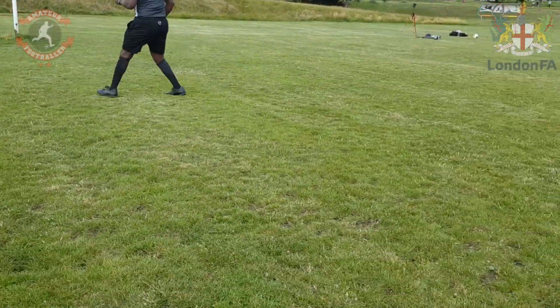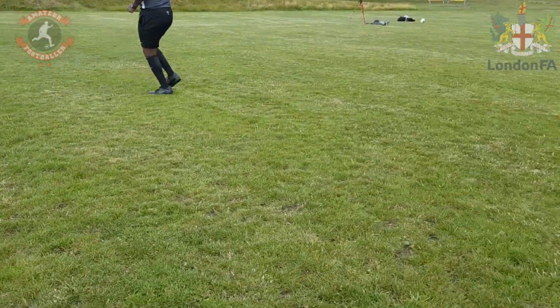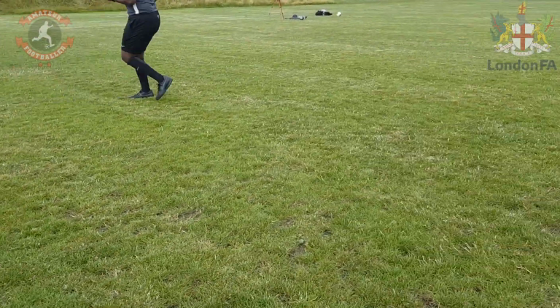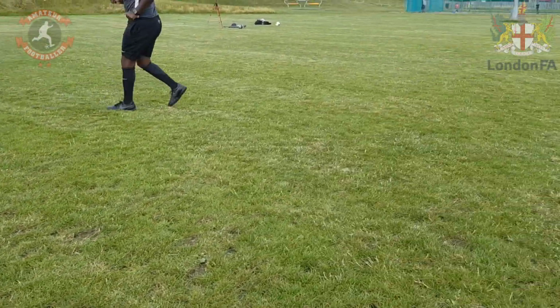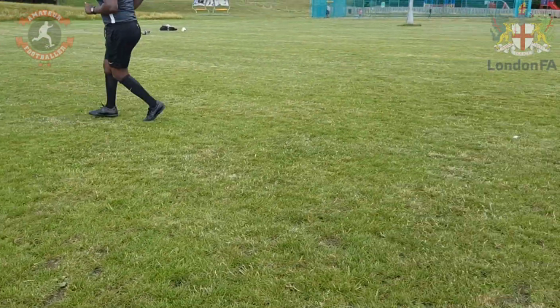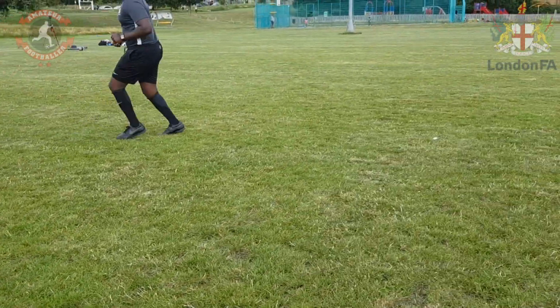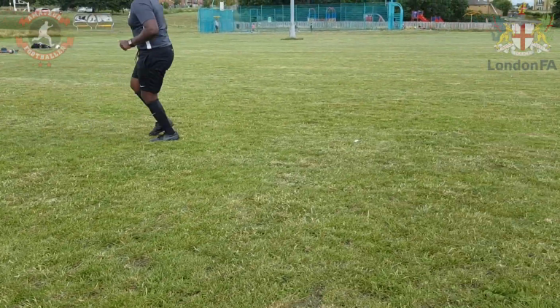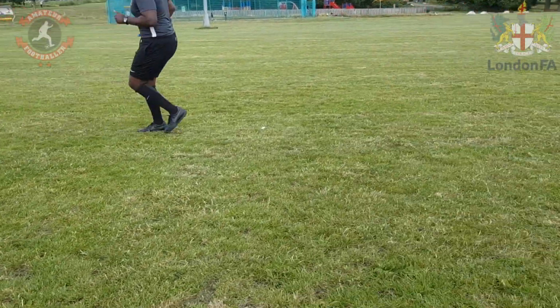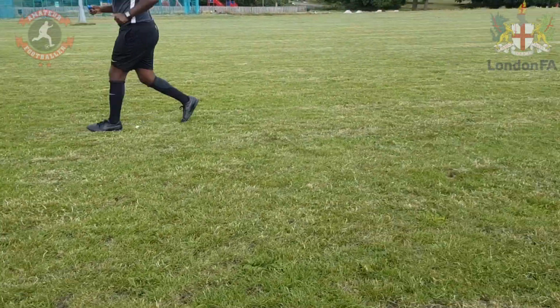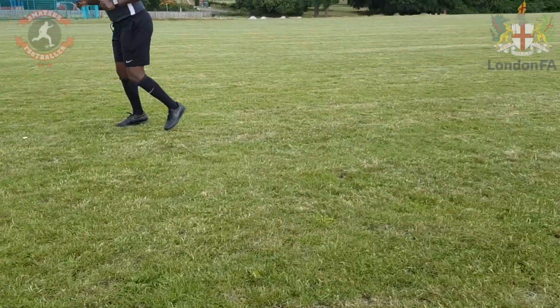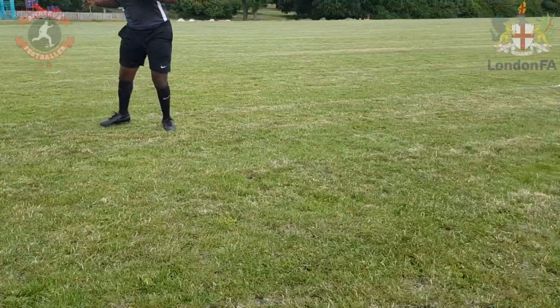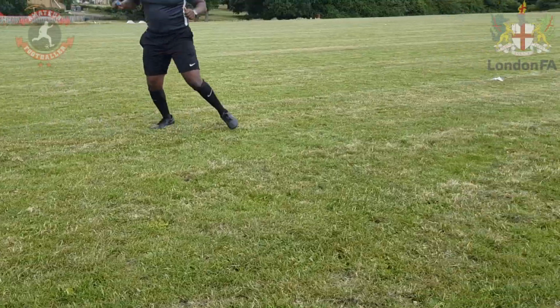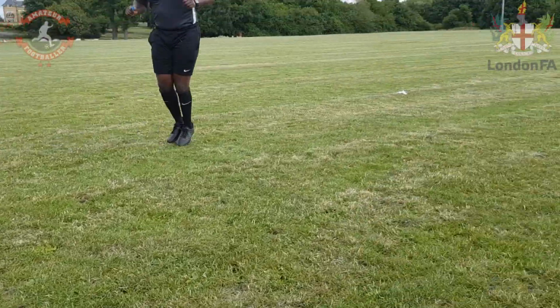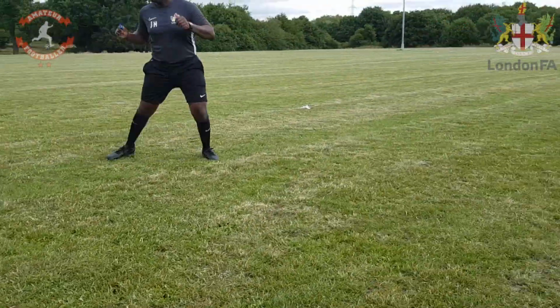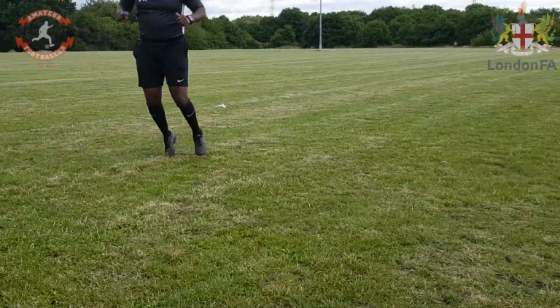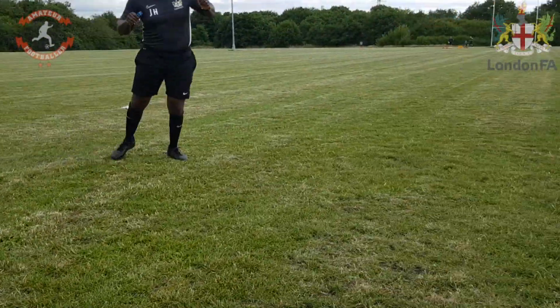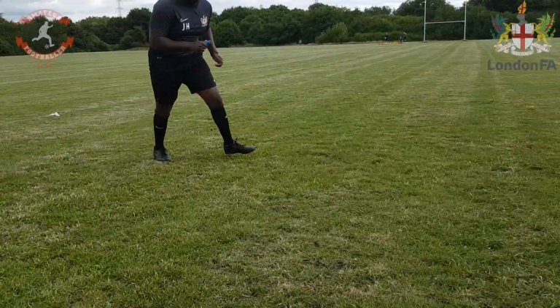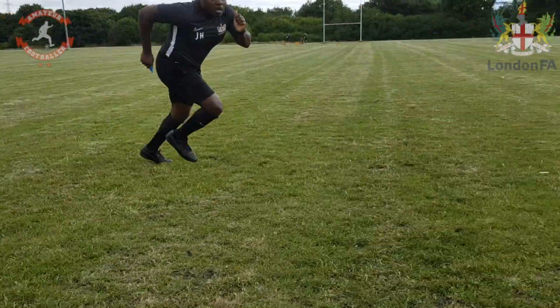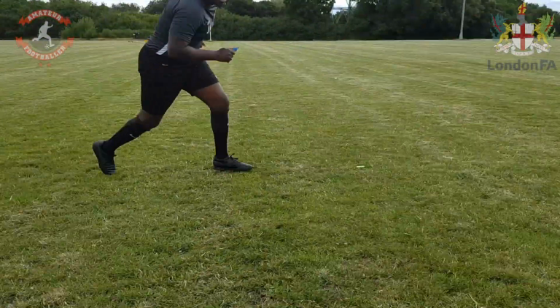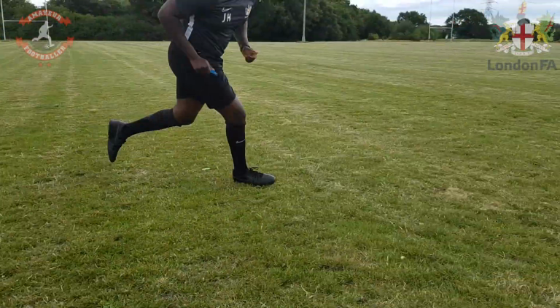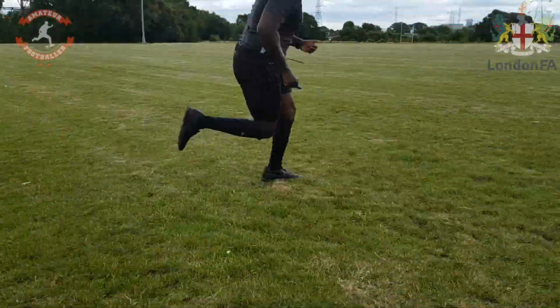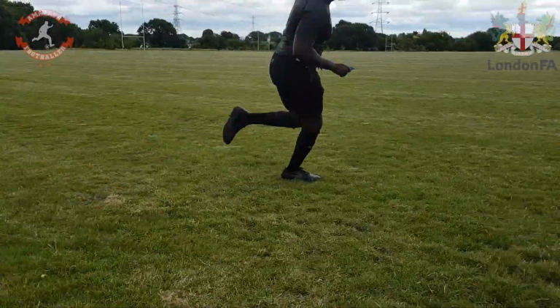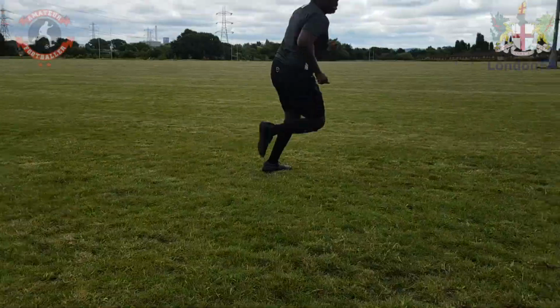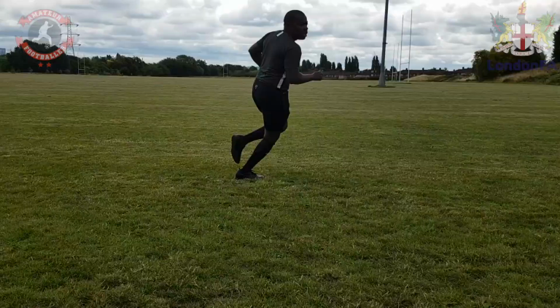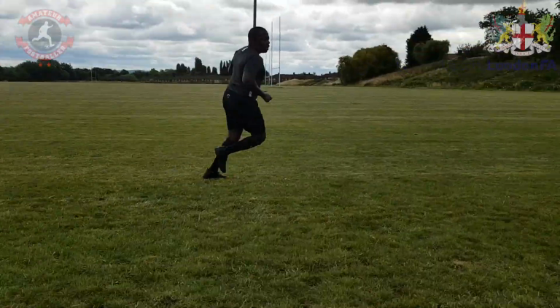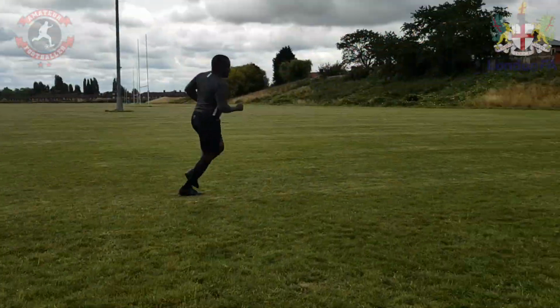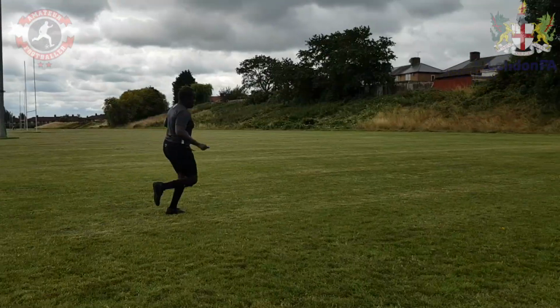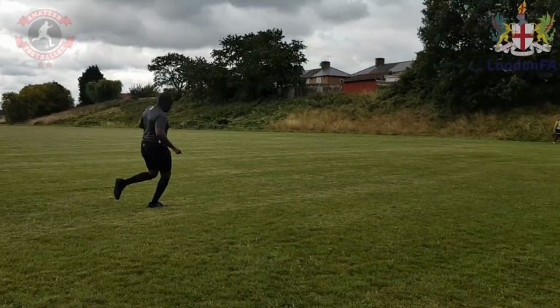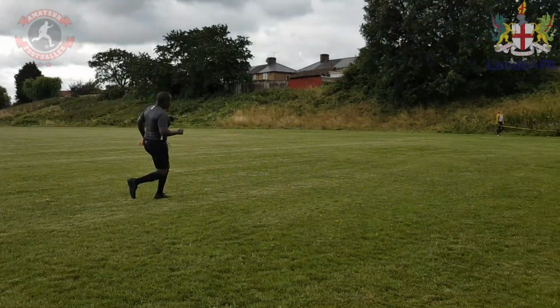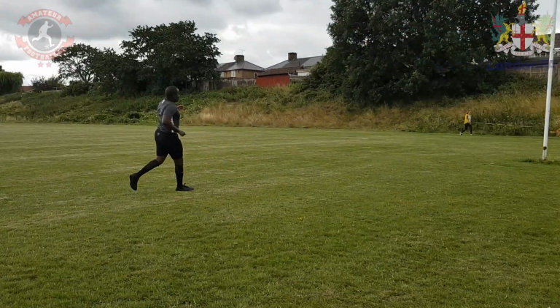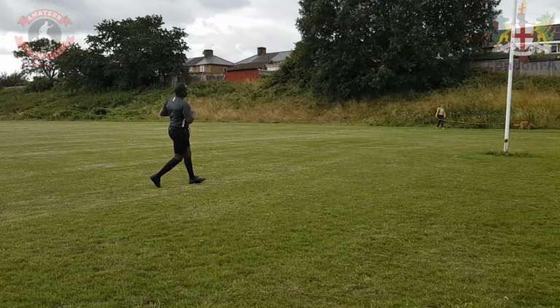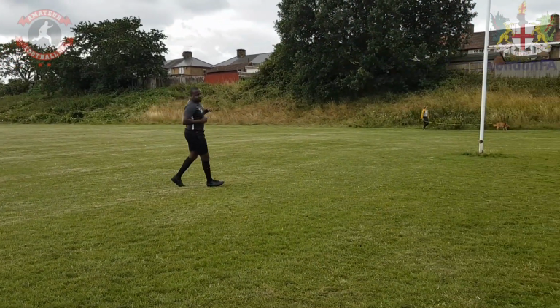Do that a few times to get your body ready. Most importantly in the warm-ups, try your best not to run in a straight line. We often don't run in a straight line in a match, so make sure that you don't do that in your warm-ups.